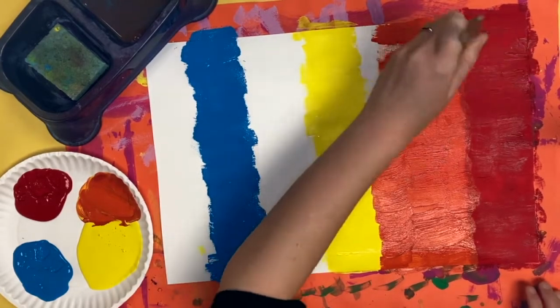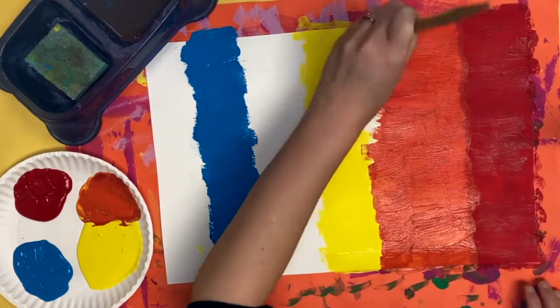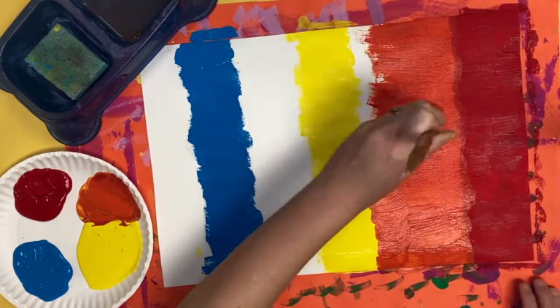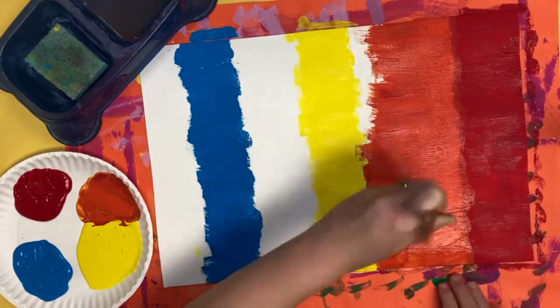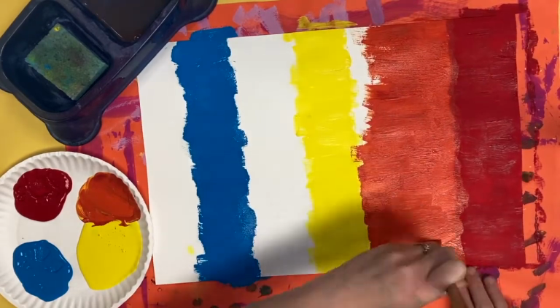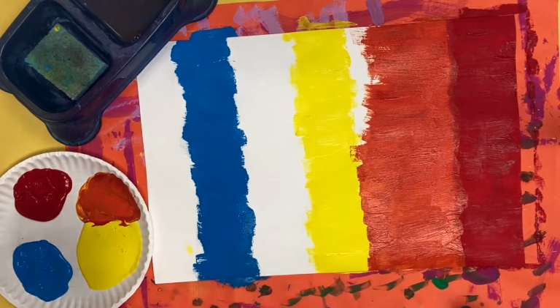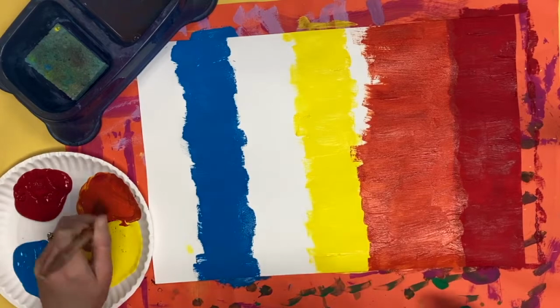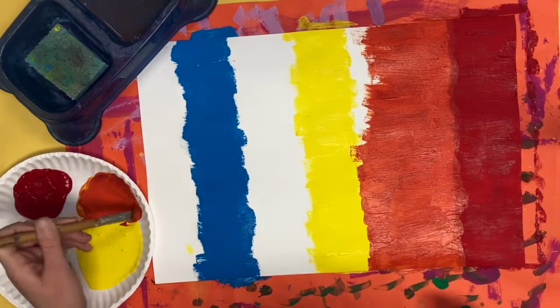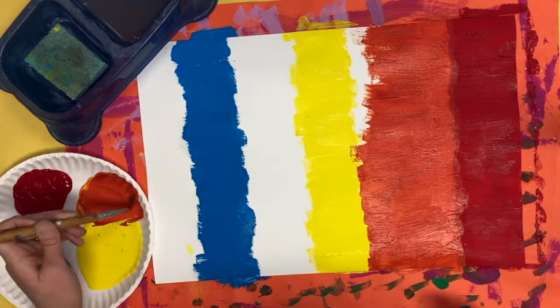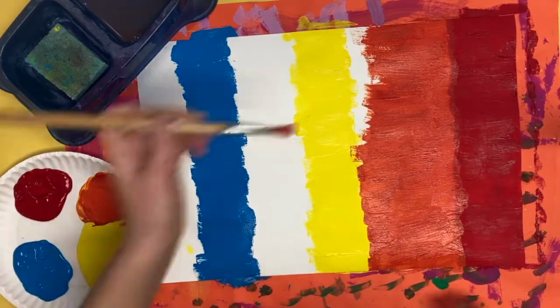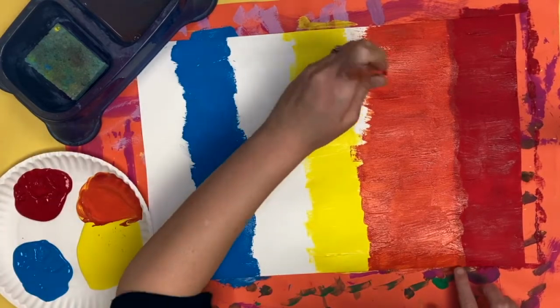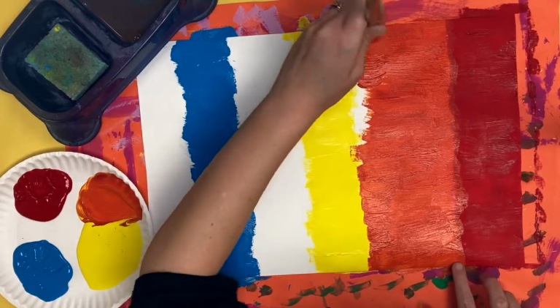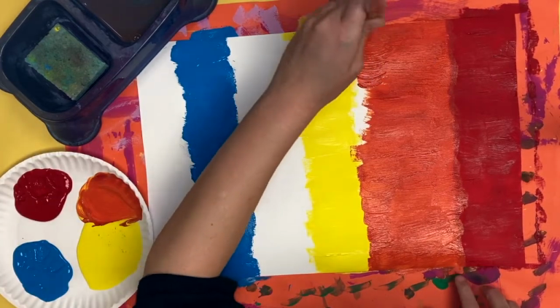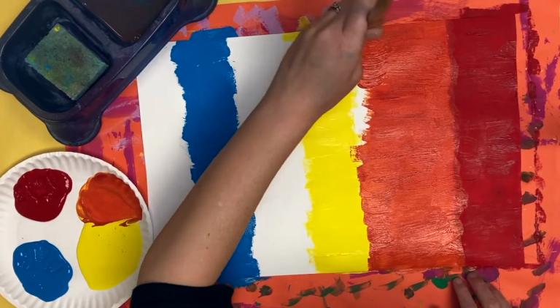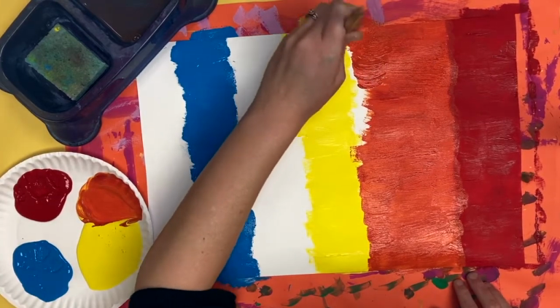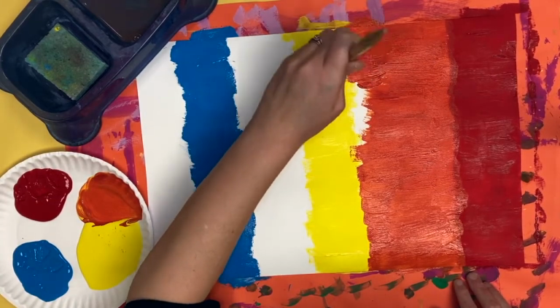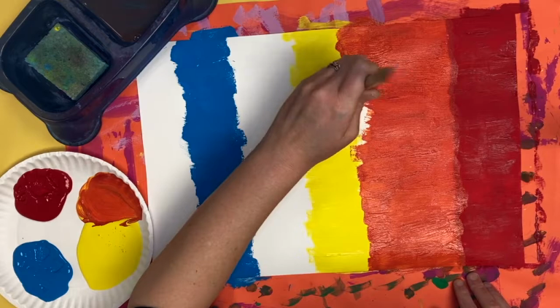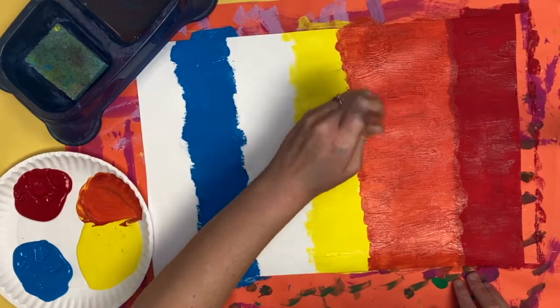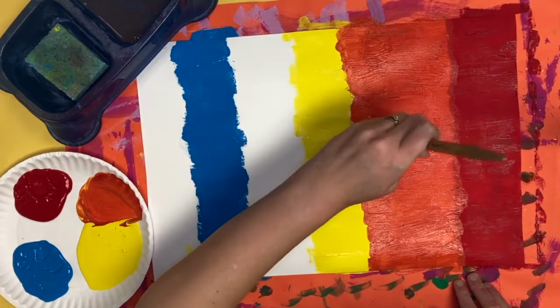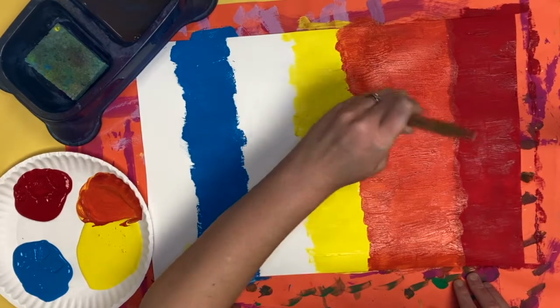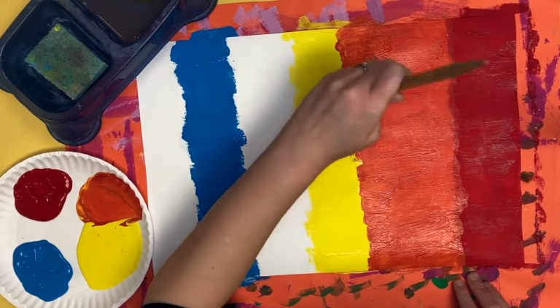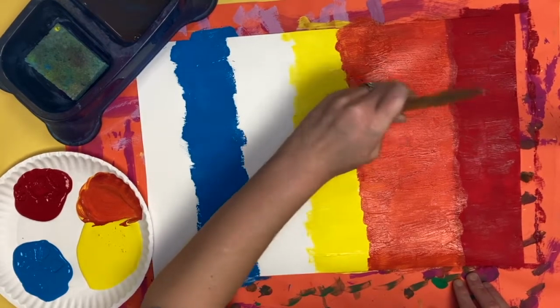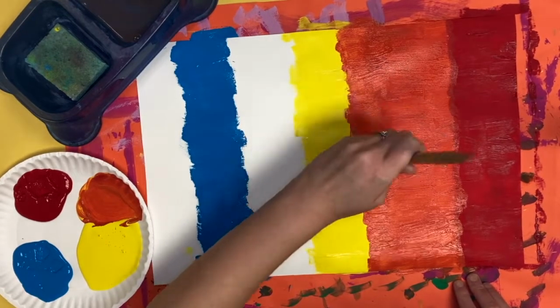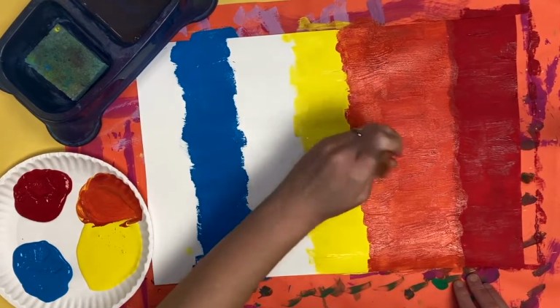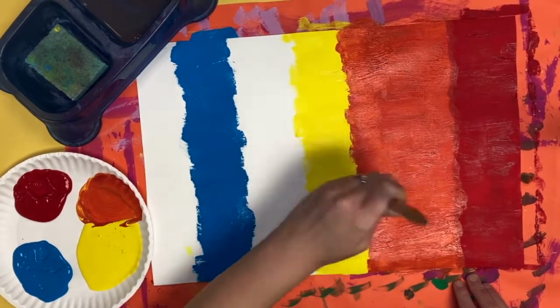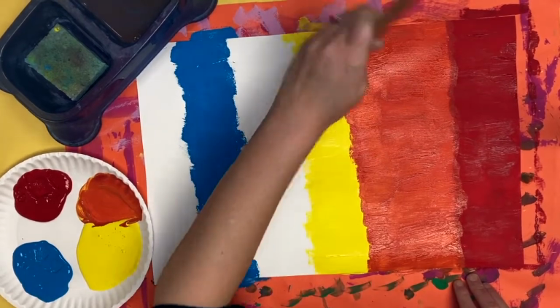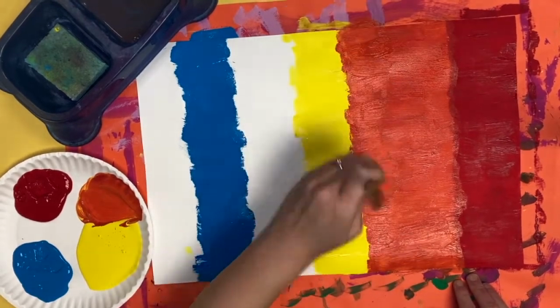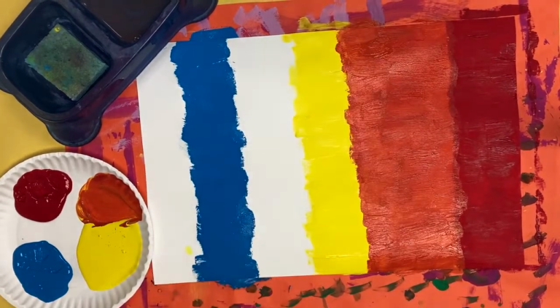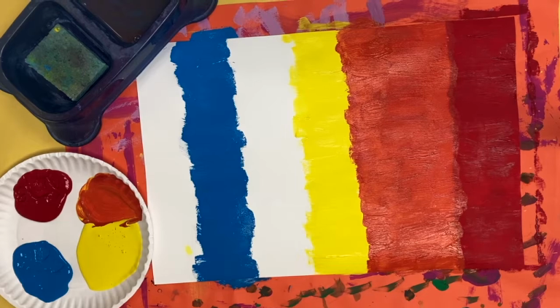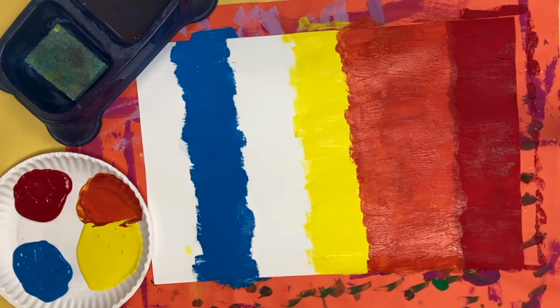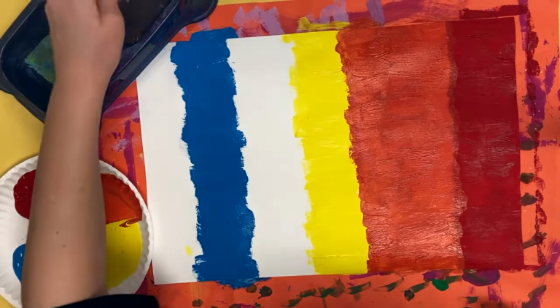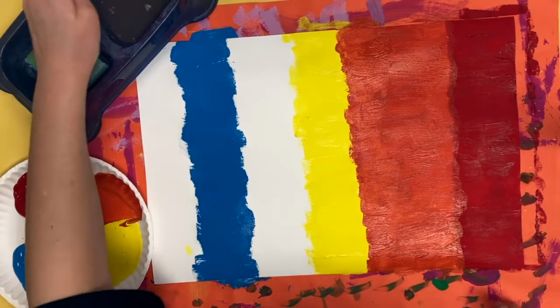Make sure you get all those spaces filled in. There should be no white paper left when we are finished, so the colors are going to touch right up against each other and that is okay. It's okay if they overlap just a little bit.